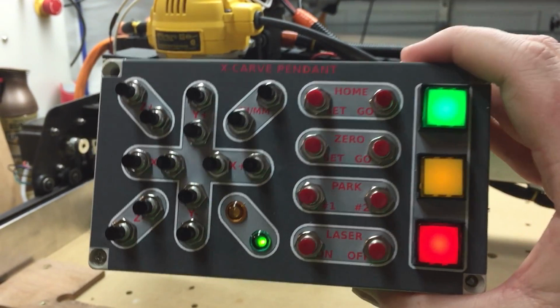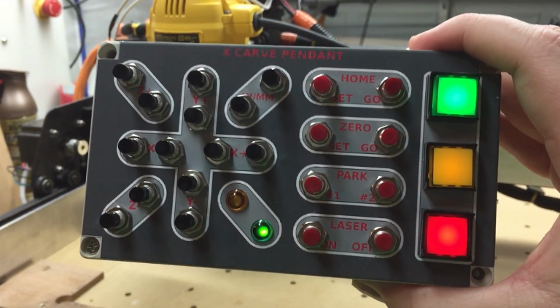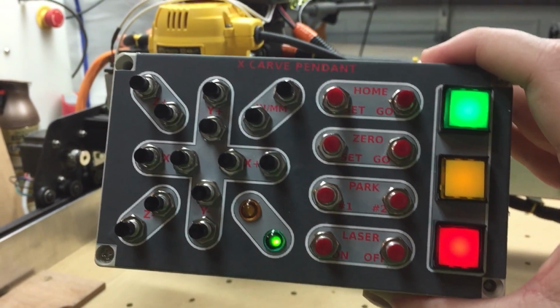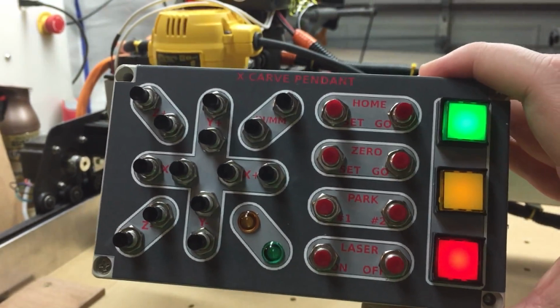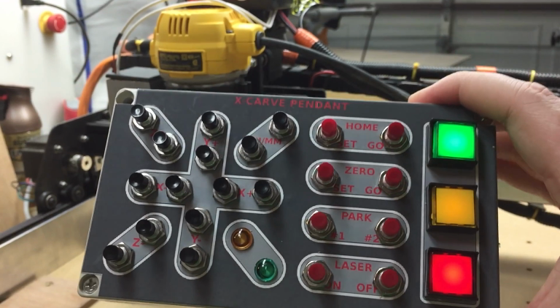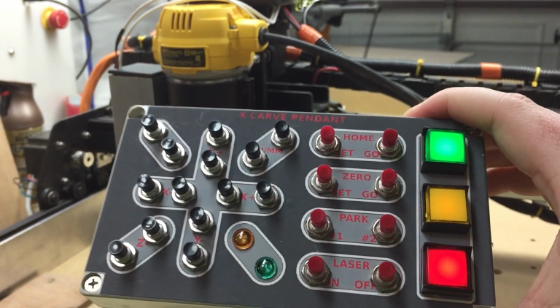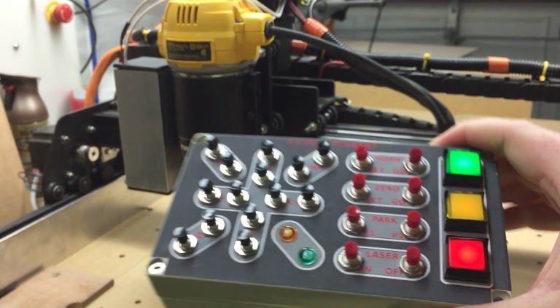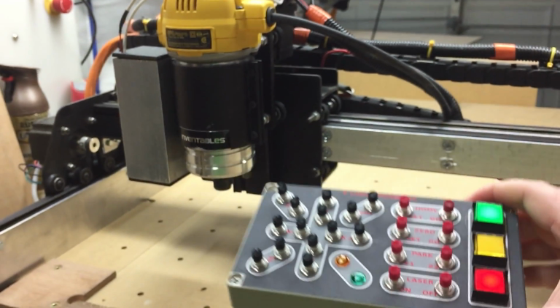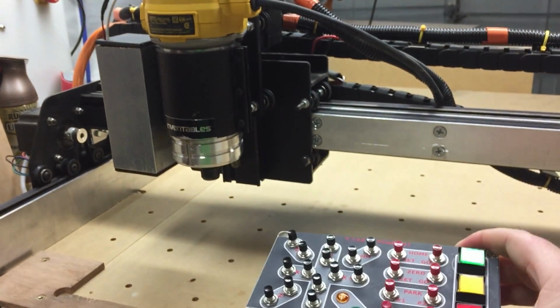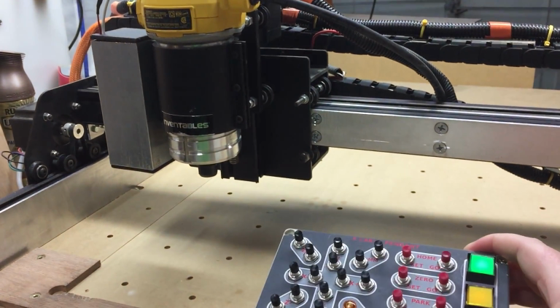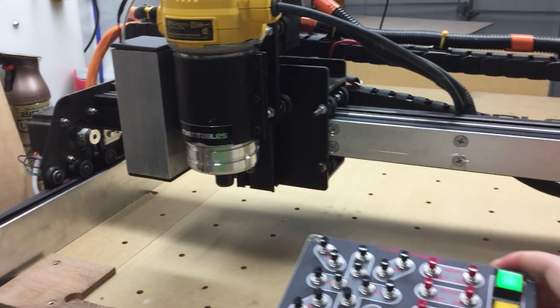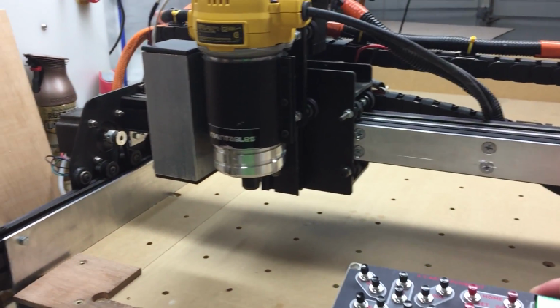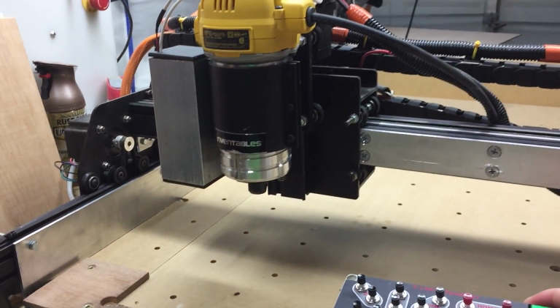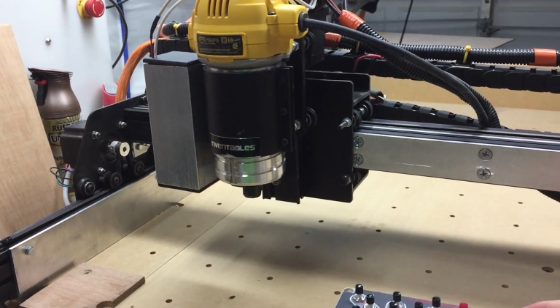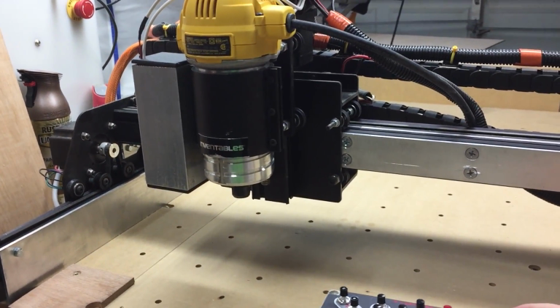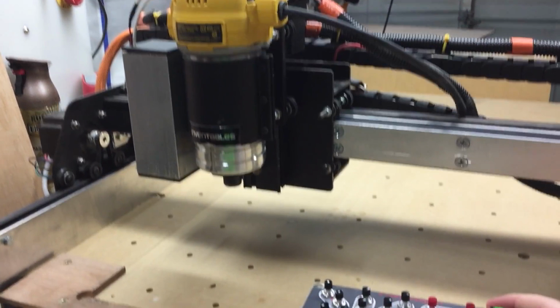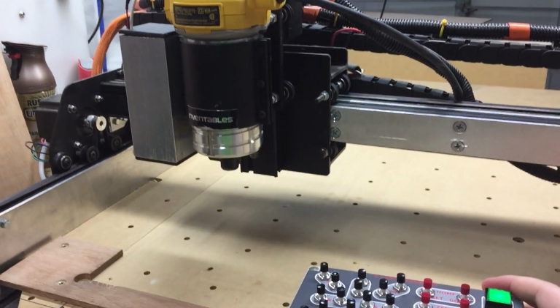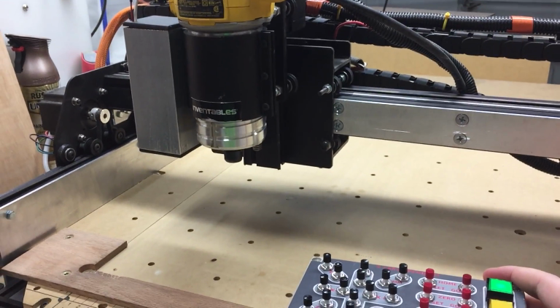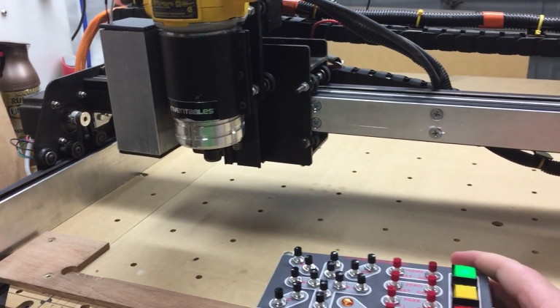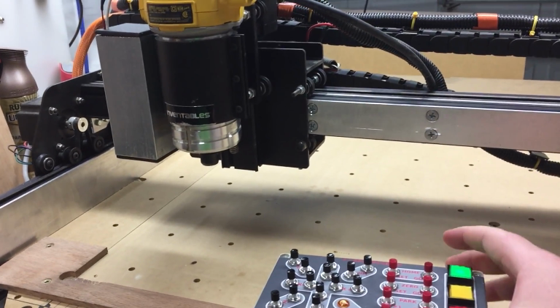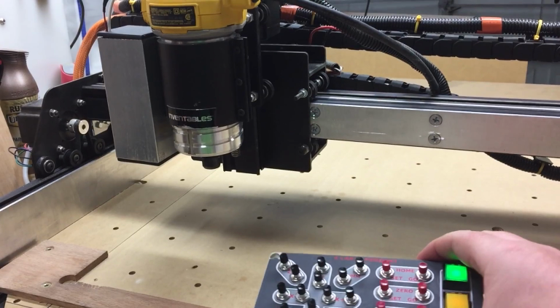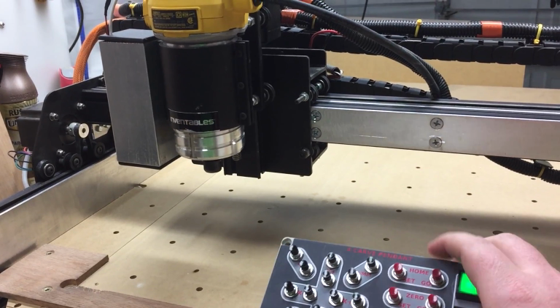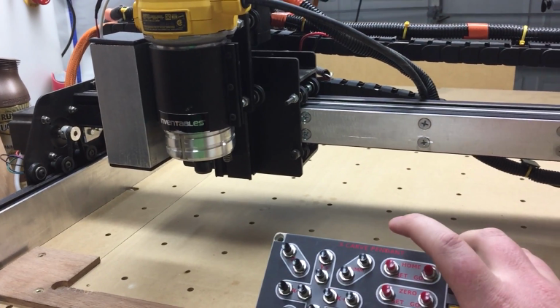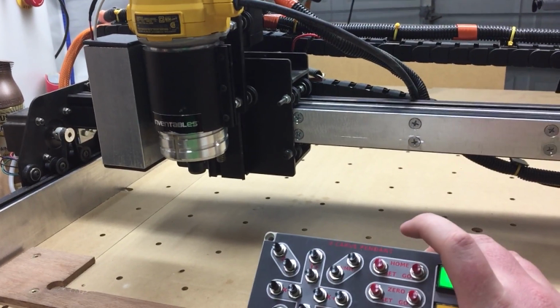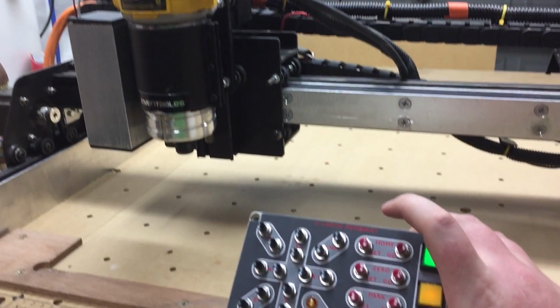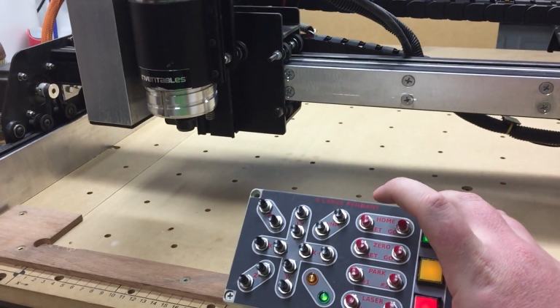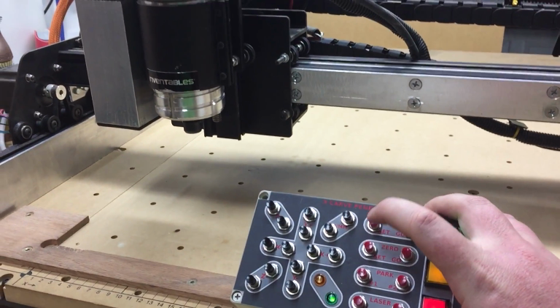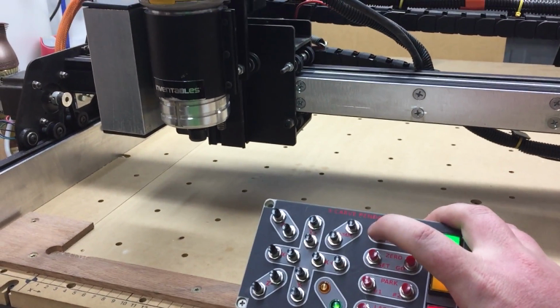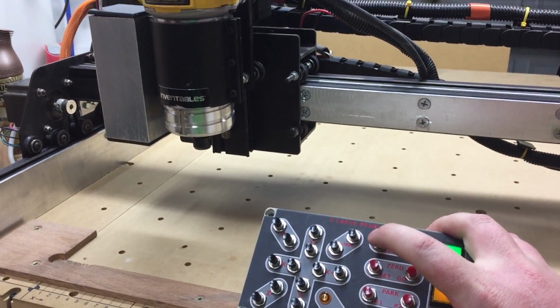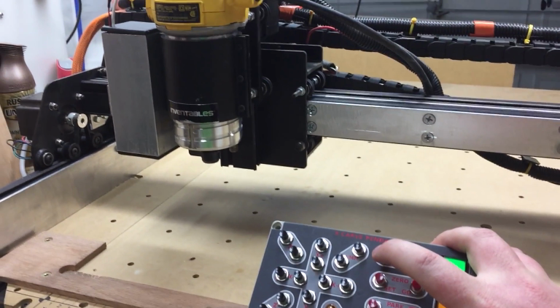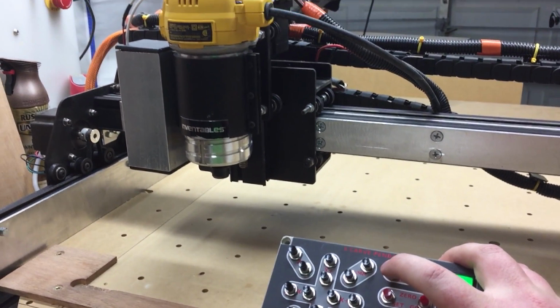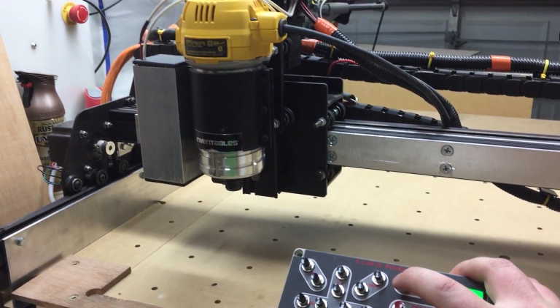I'm not going to show that in this video. I just want to show this real quickly — I've gotten it here kind of close to the front just to show you the home without having to watch the entire homing cycle. So here we'll home.